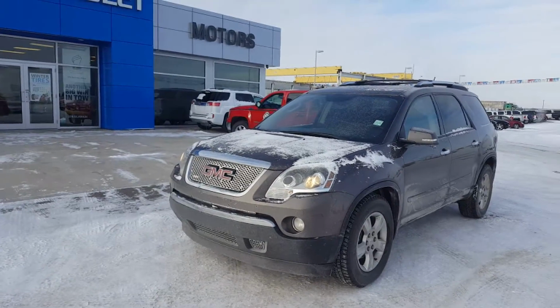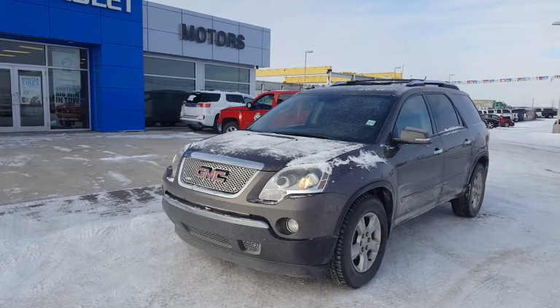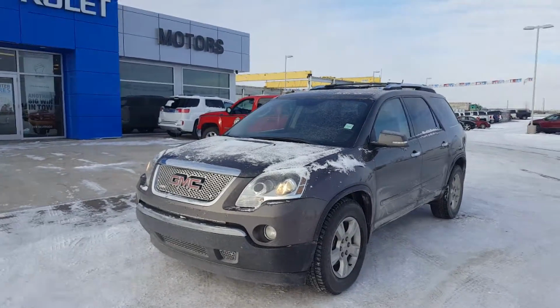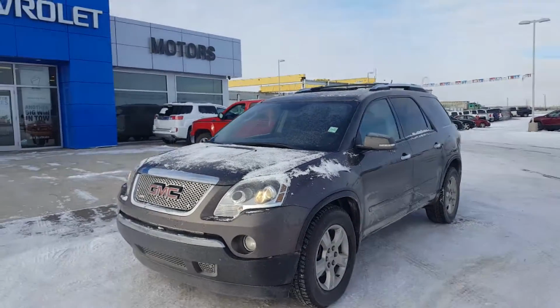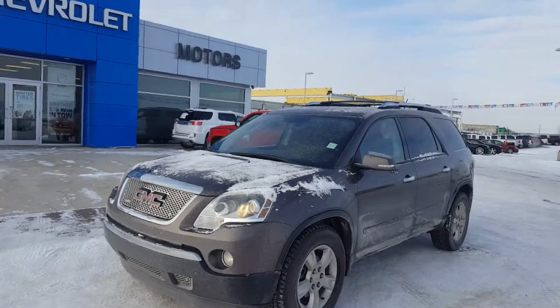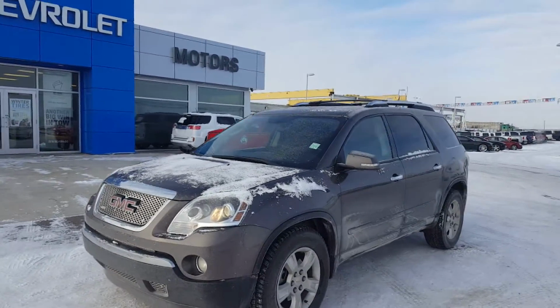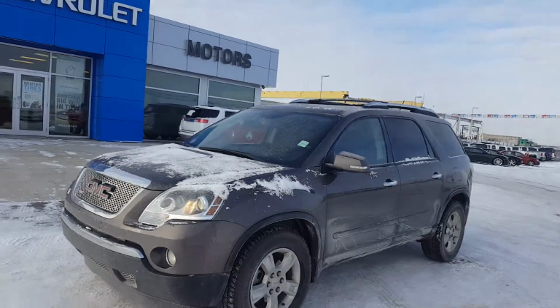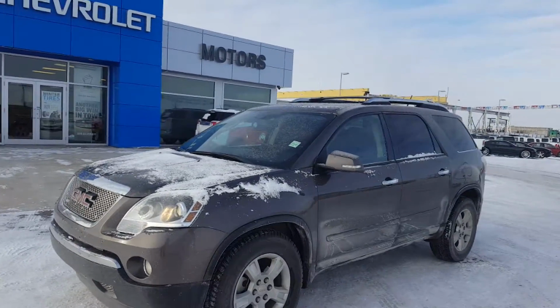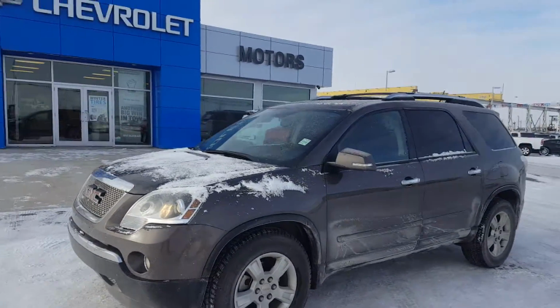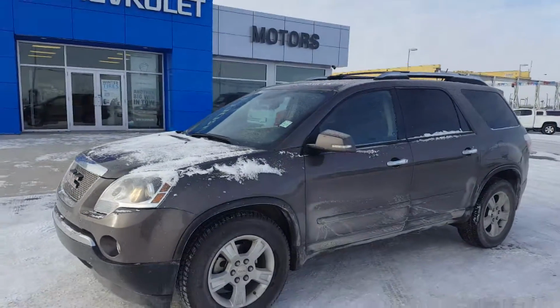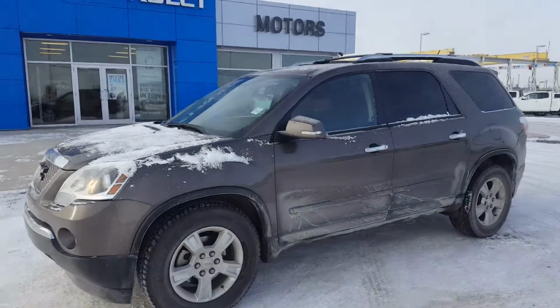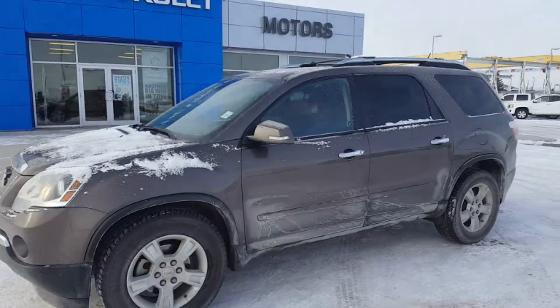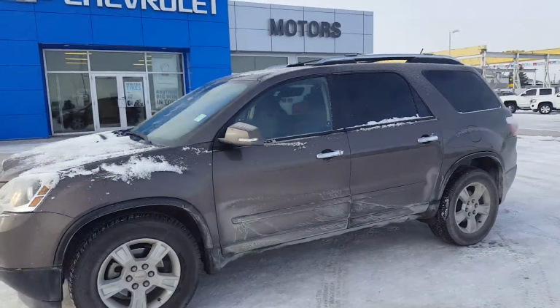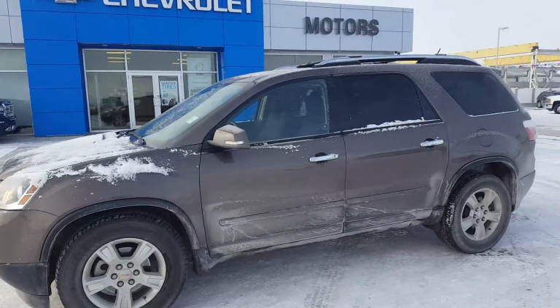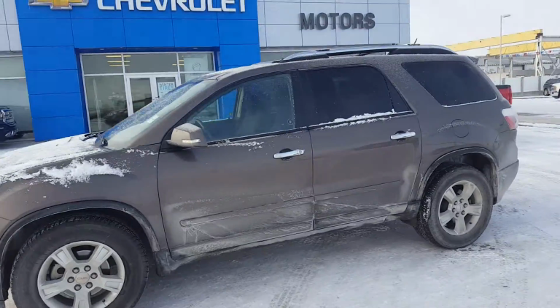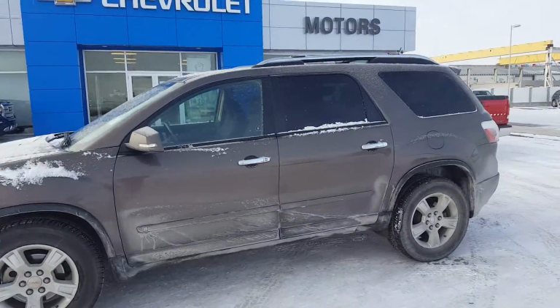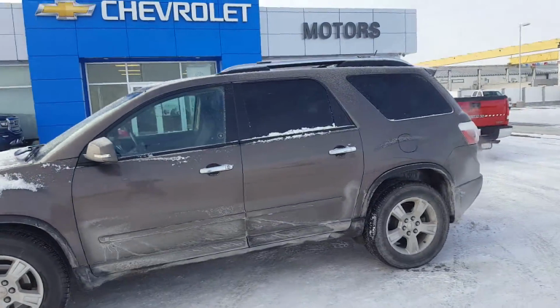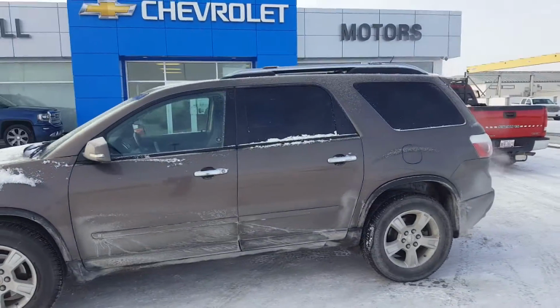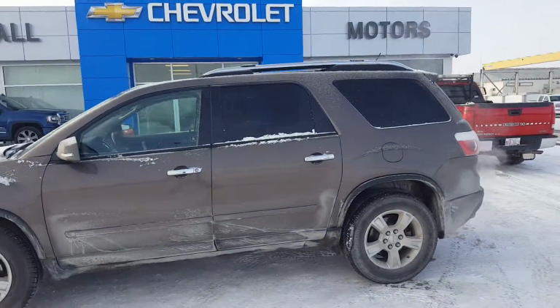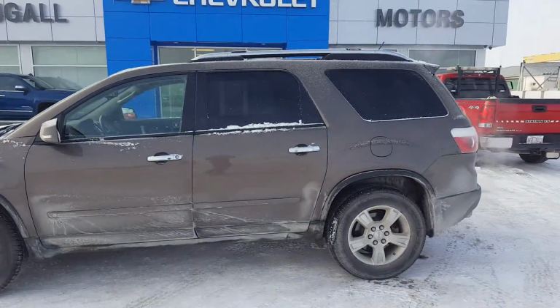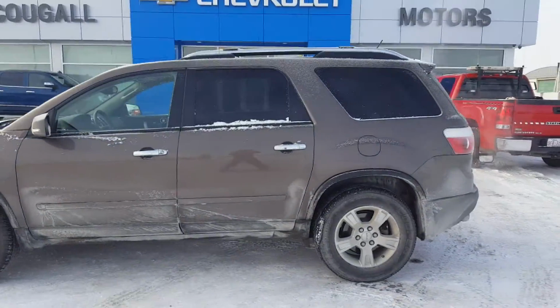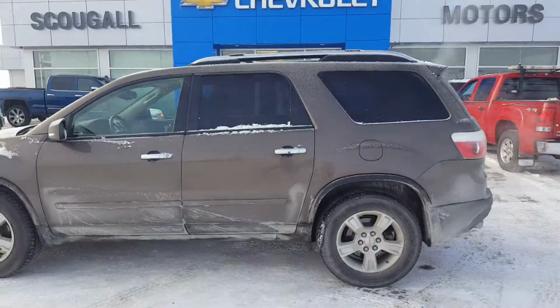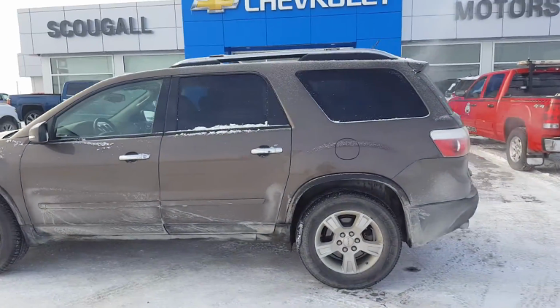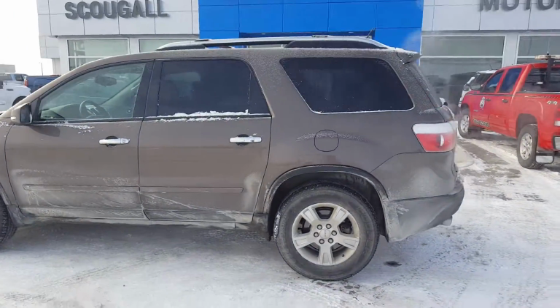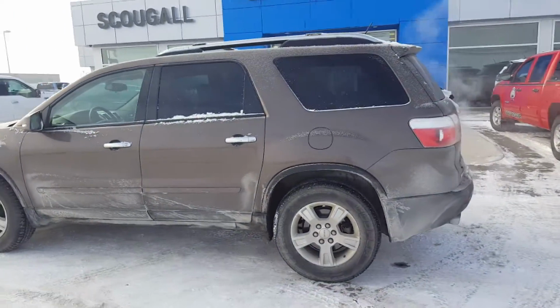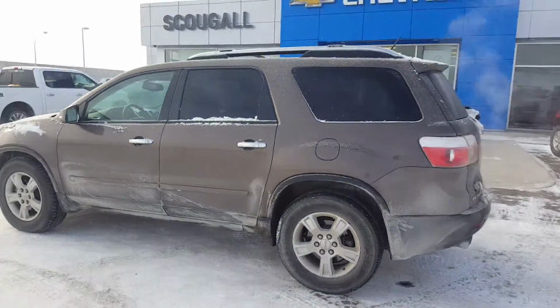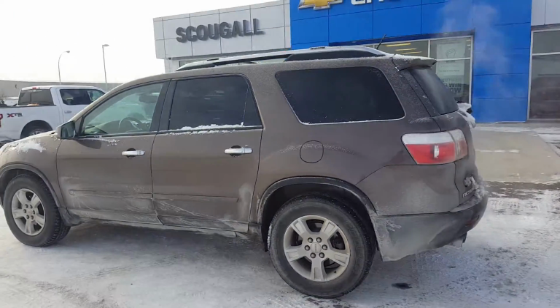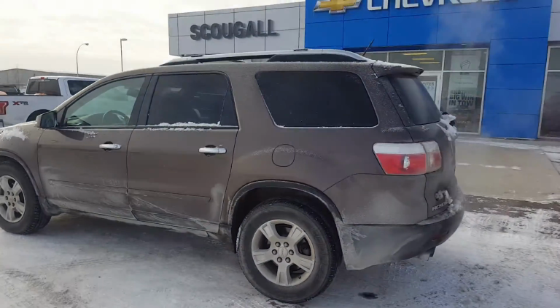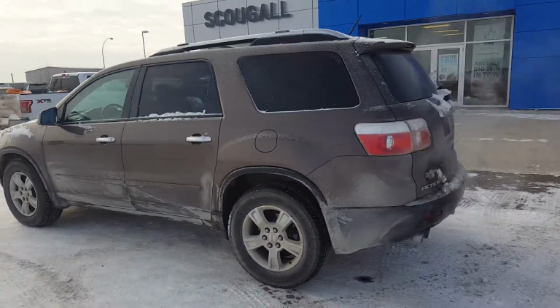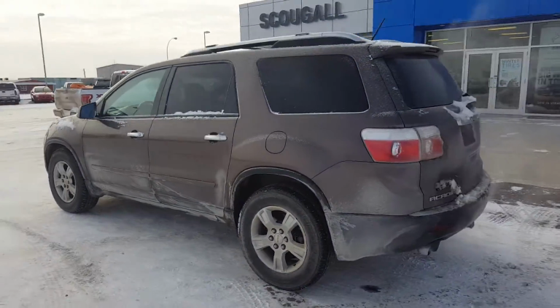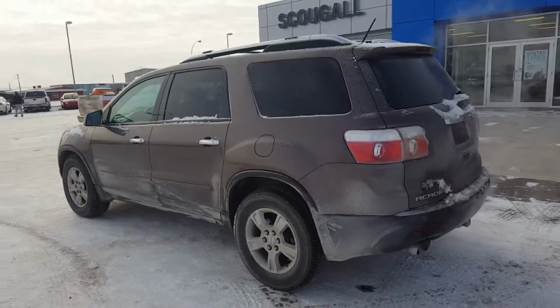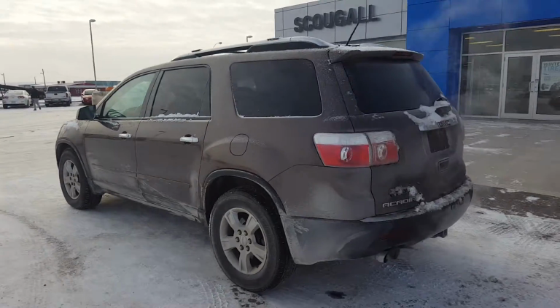Very good day from Scoogle Motors in Fort McLeod. Stock number 176536. This is the 2009 GMC Acadia SLE all-wheel drive.